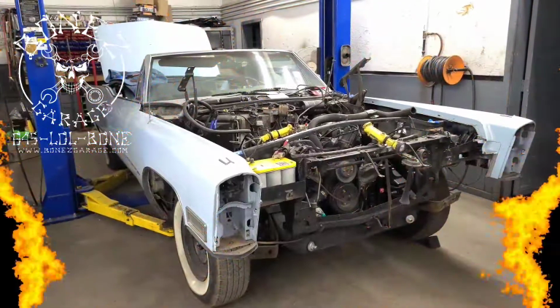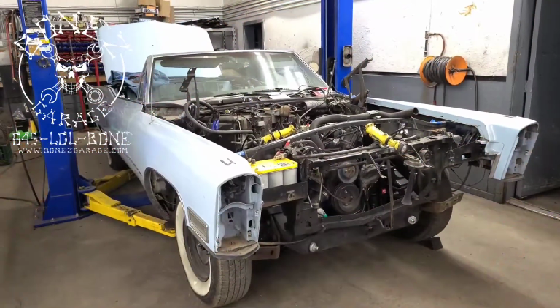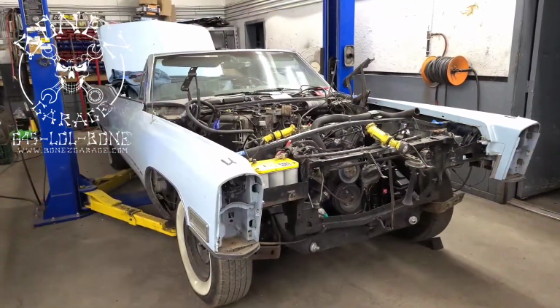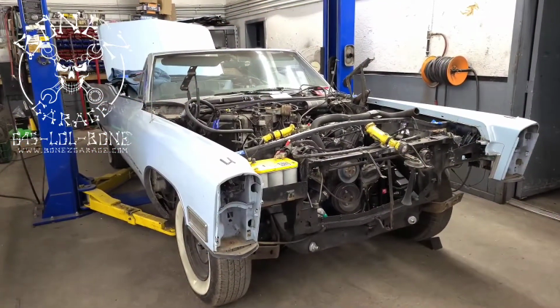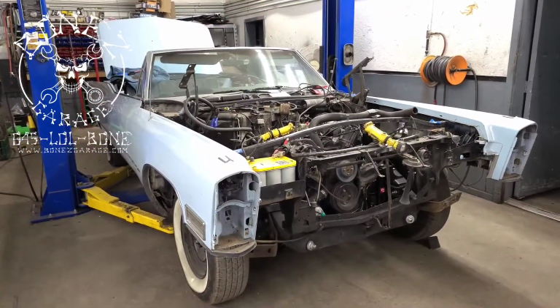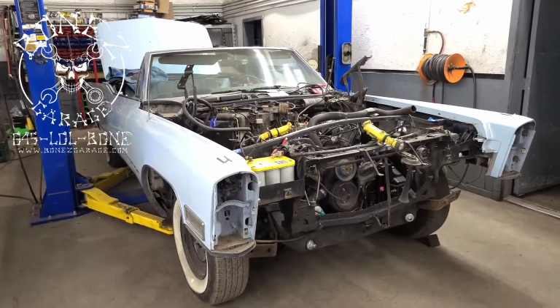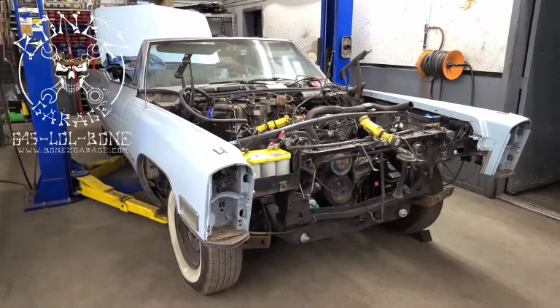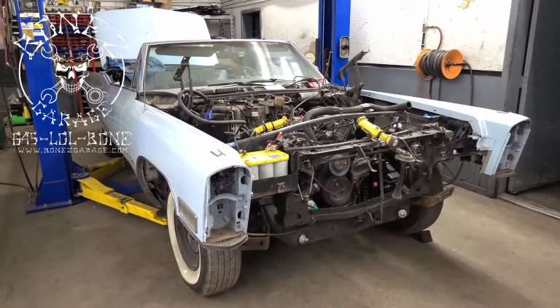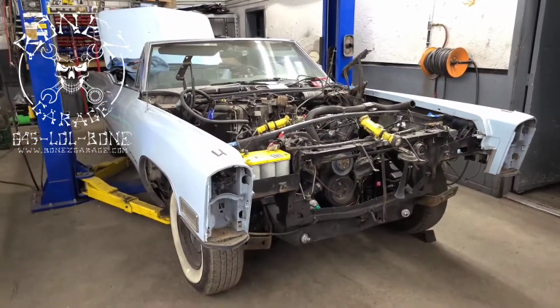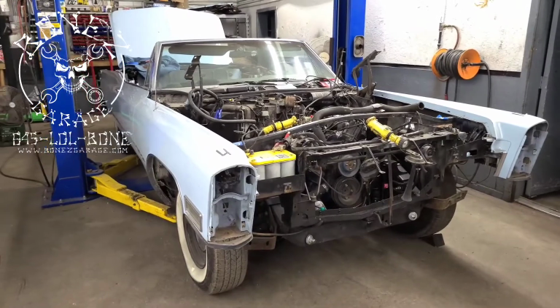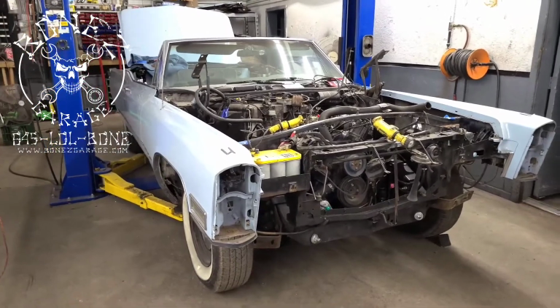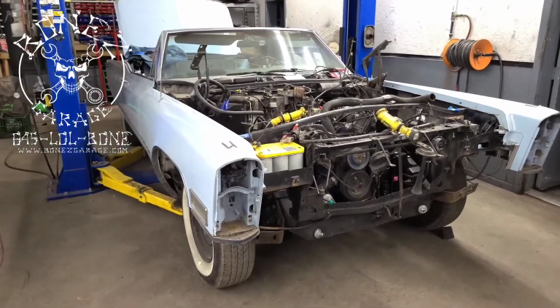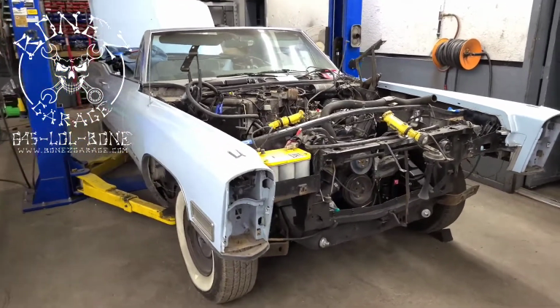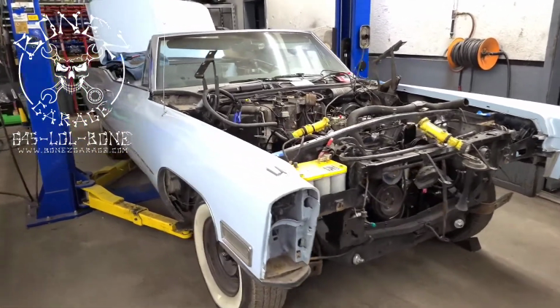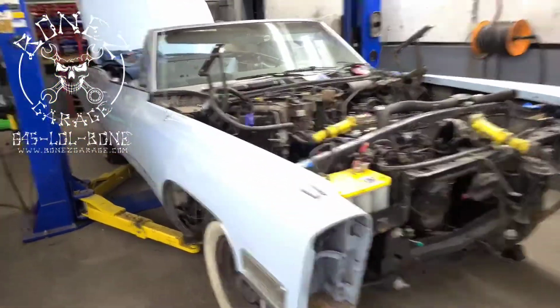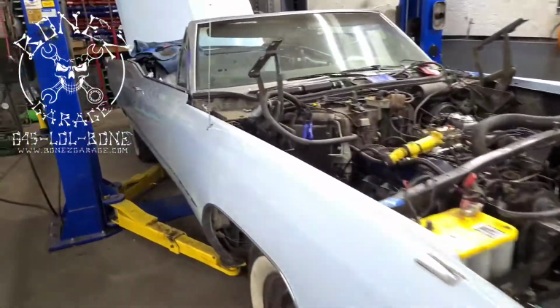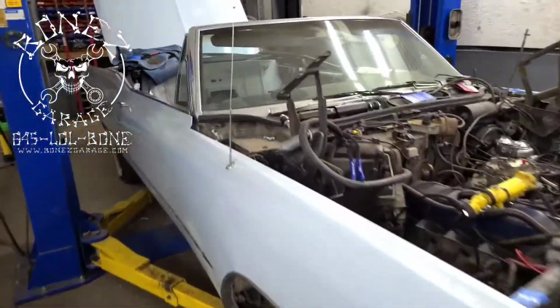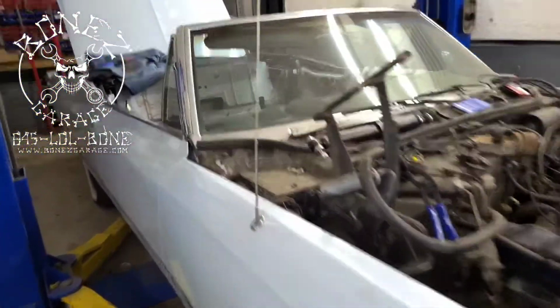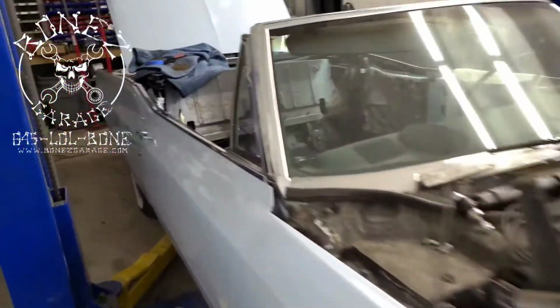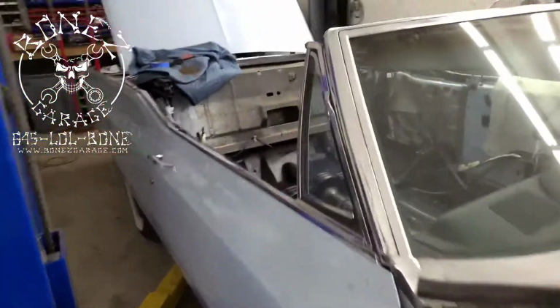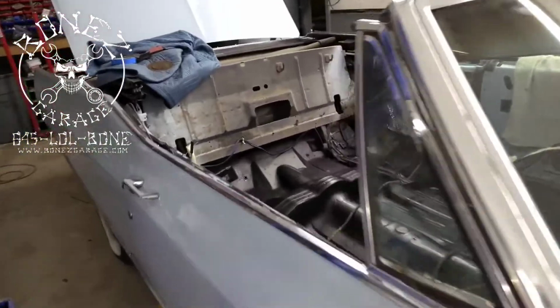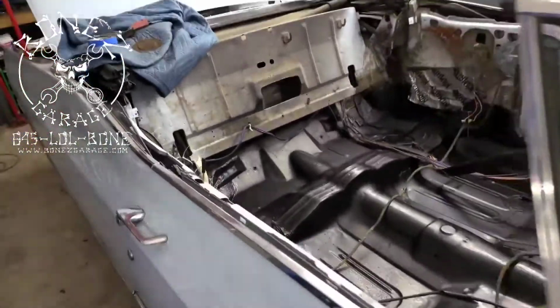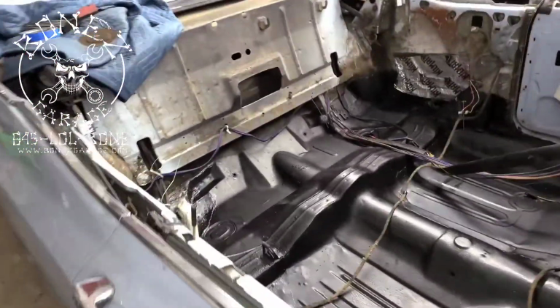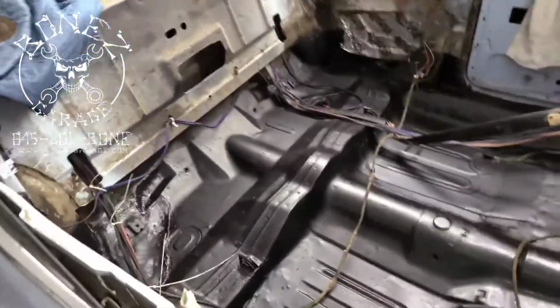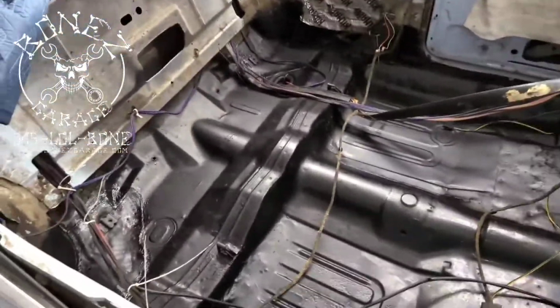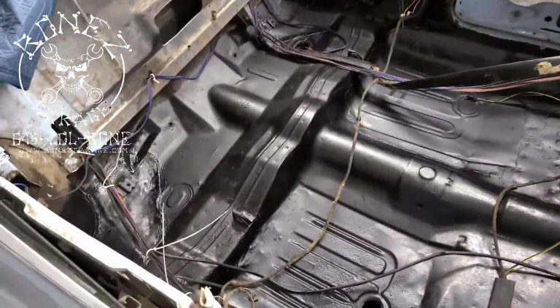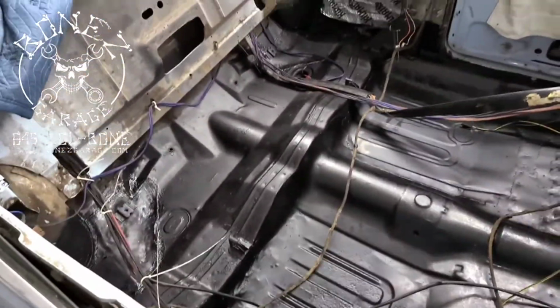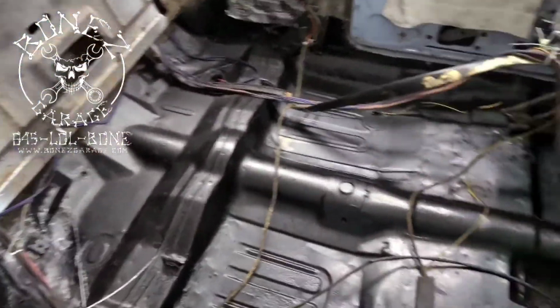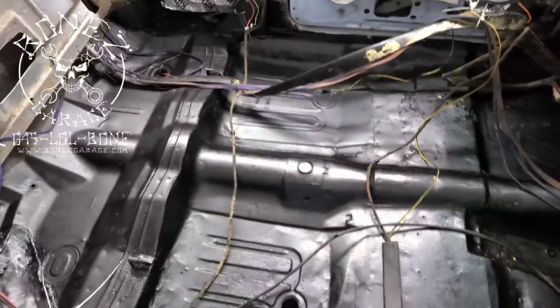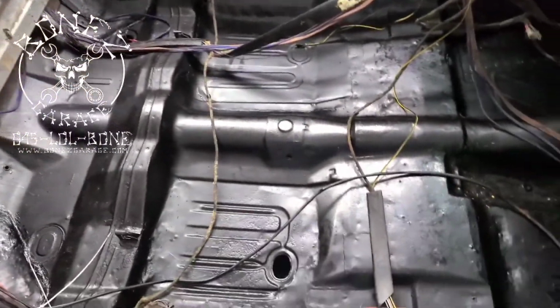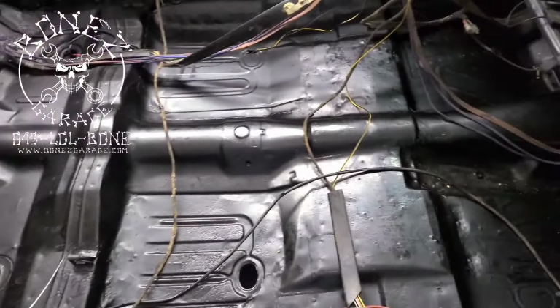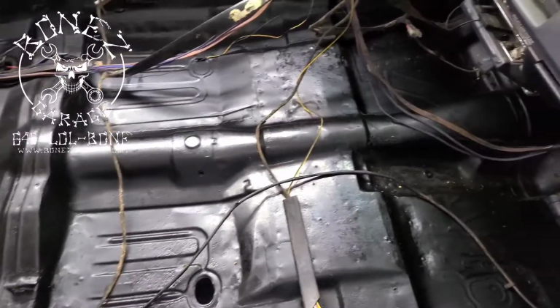Hey everybody, Bones here — Bones Garage — bringing you the update on what's going on at the garage. 1968 Cadillac Coupe DeVille ragtop. Look at the inside of this car. Does that not look absolutely gorgeous?